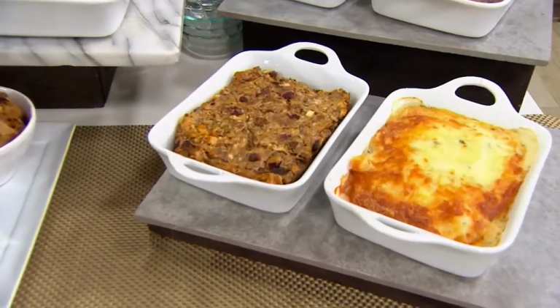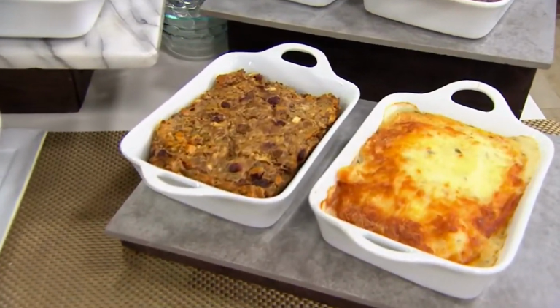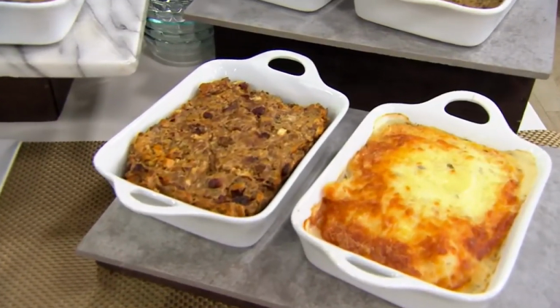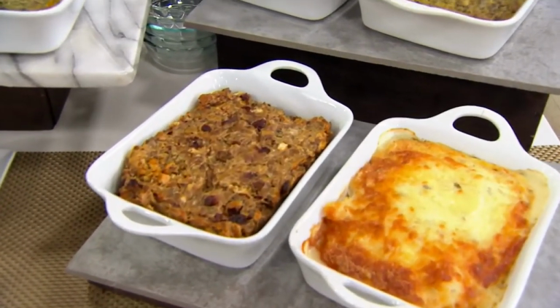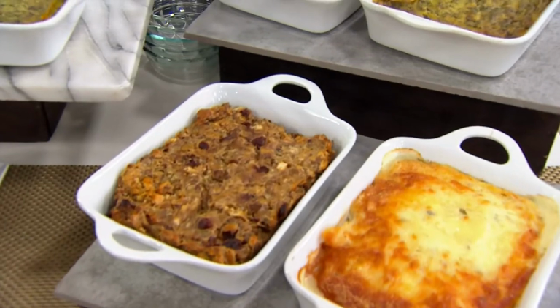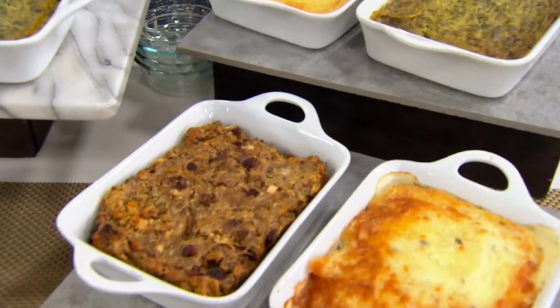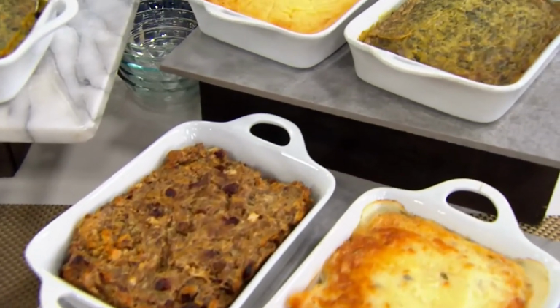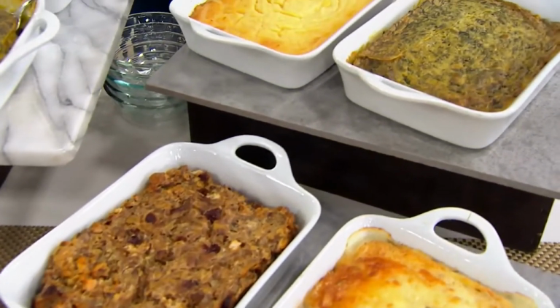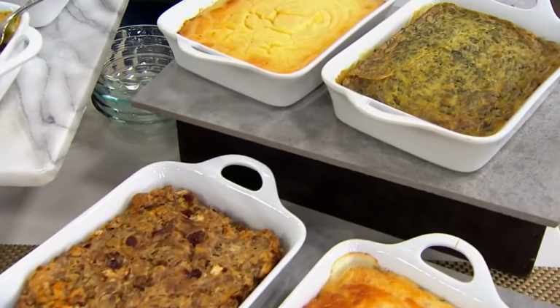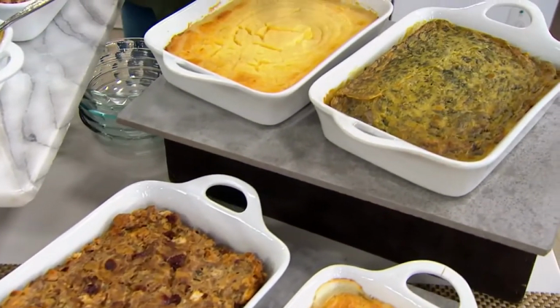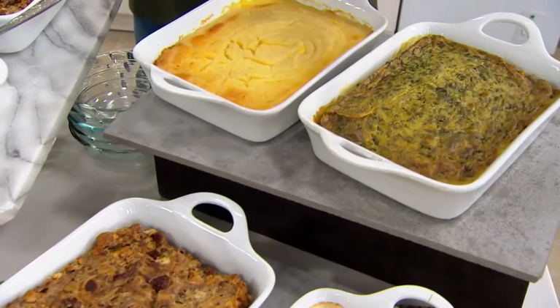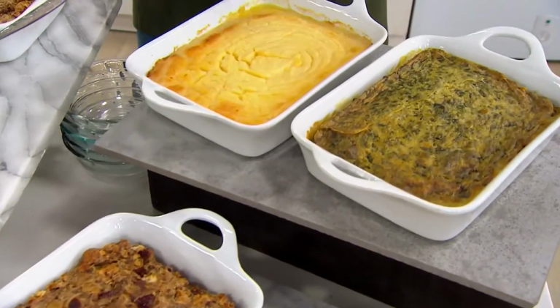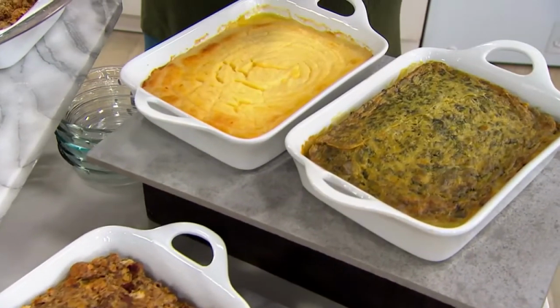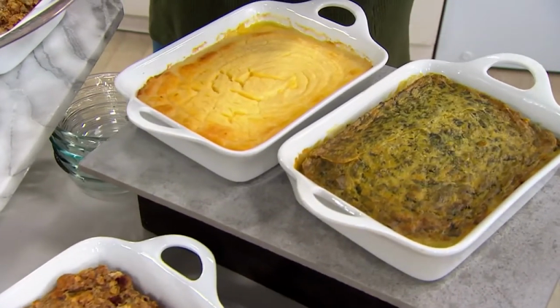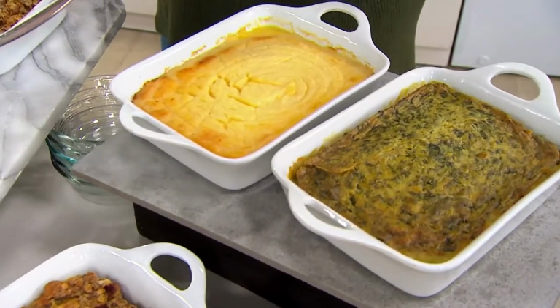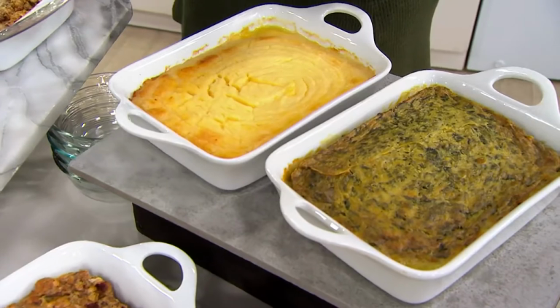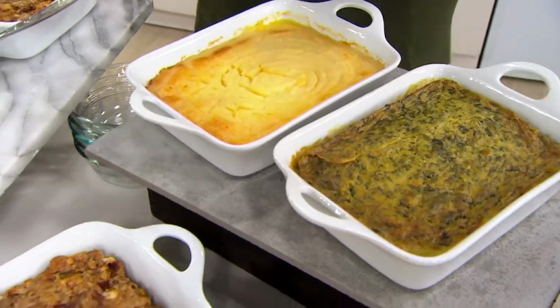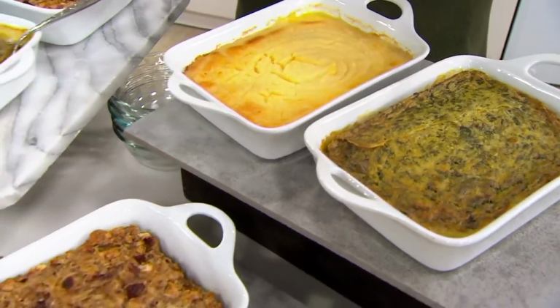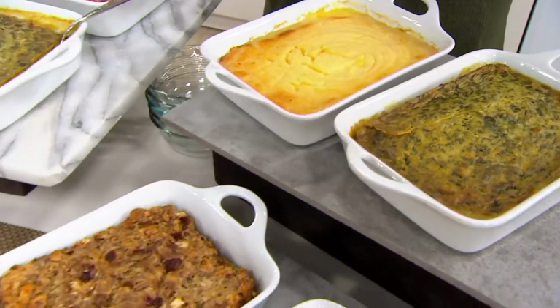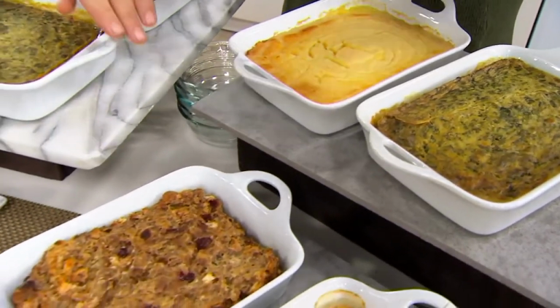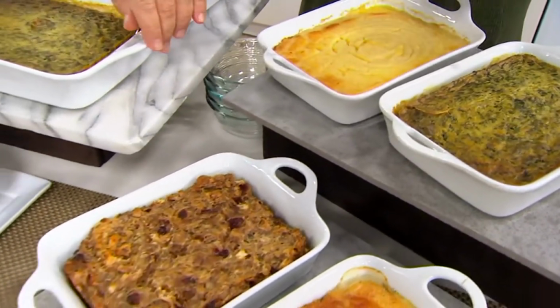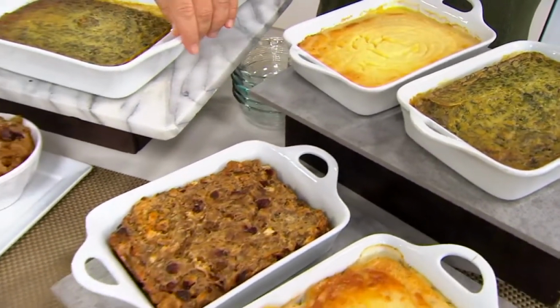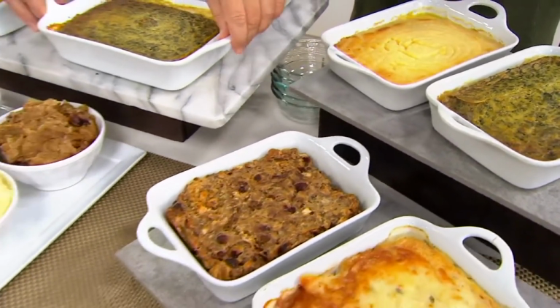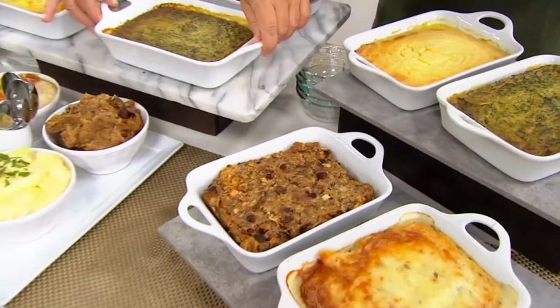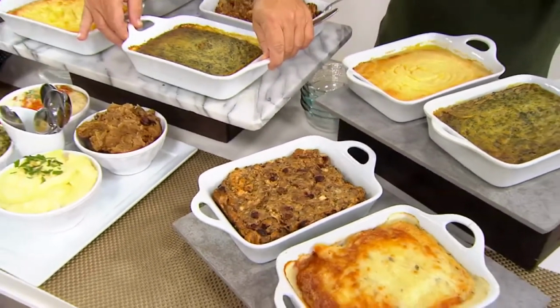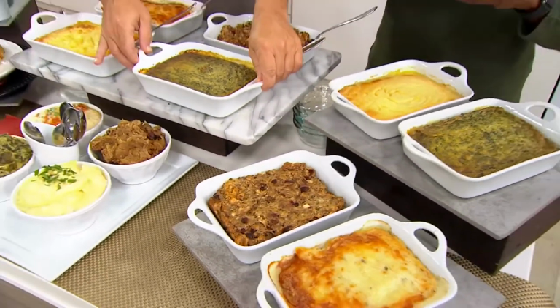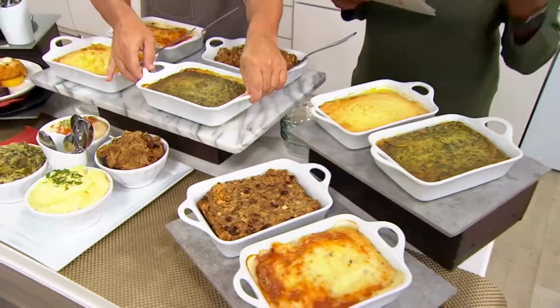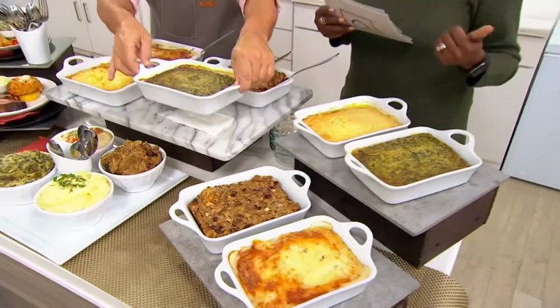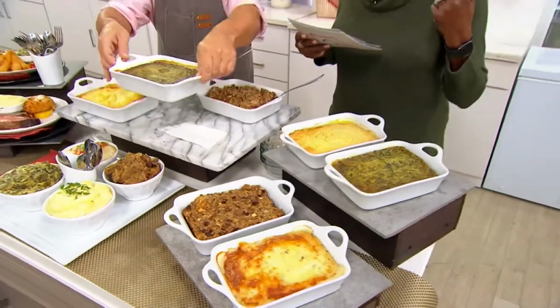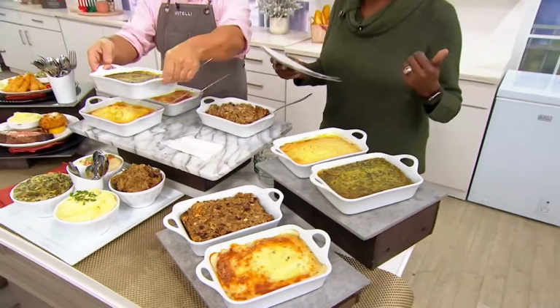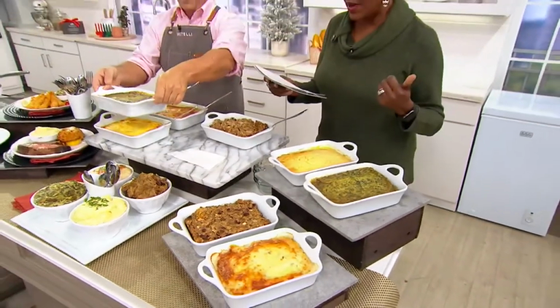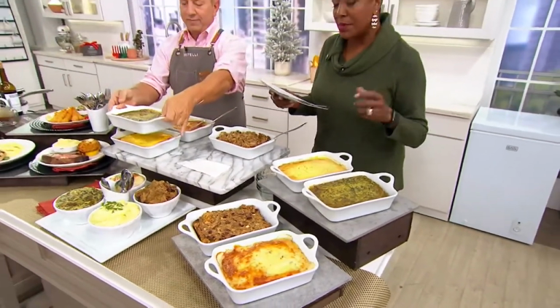$69.98. The most important thing is all you have to do is thaw them, put them in the oven, and wait 40 to 50 minutes, and your side dishes are ready to go. 8-9-7-0-8 is the item number.